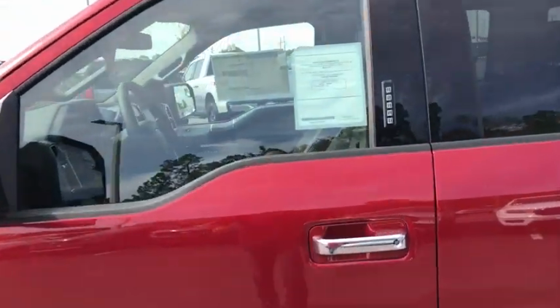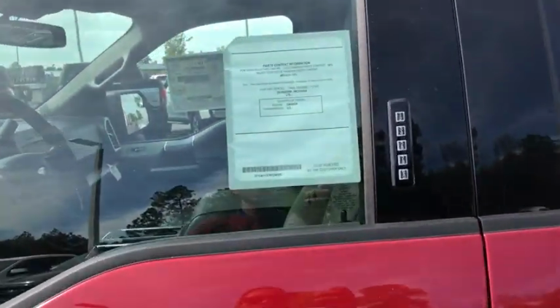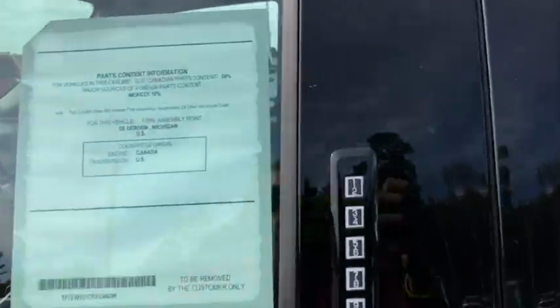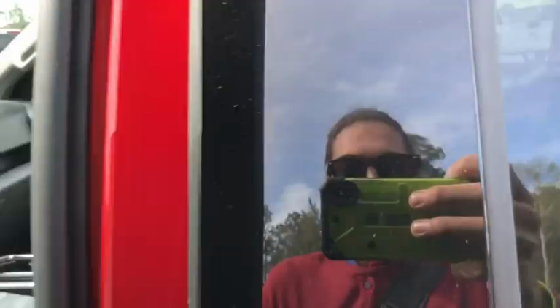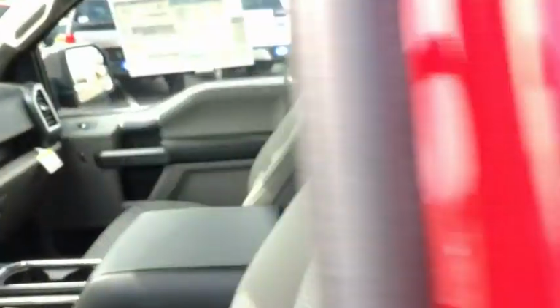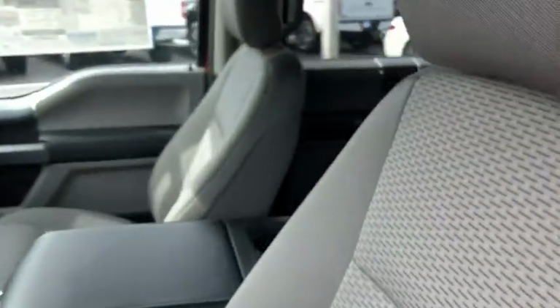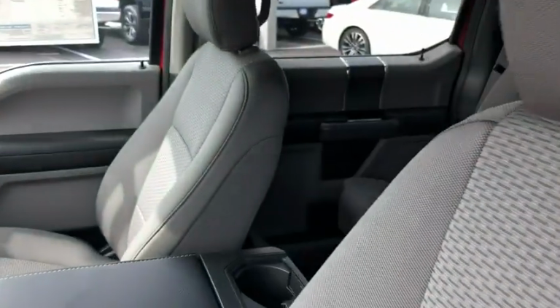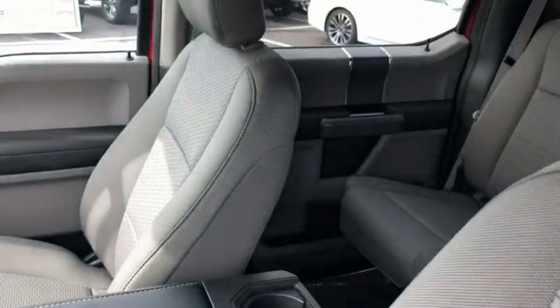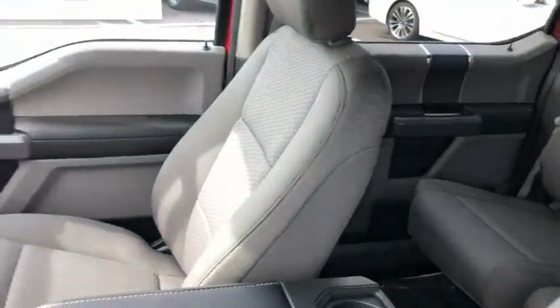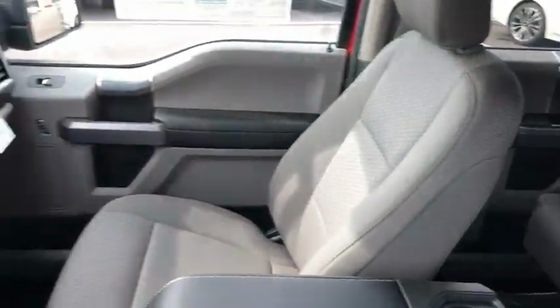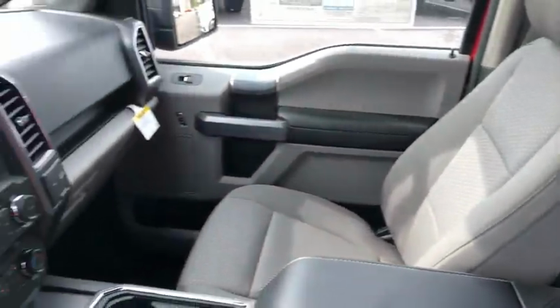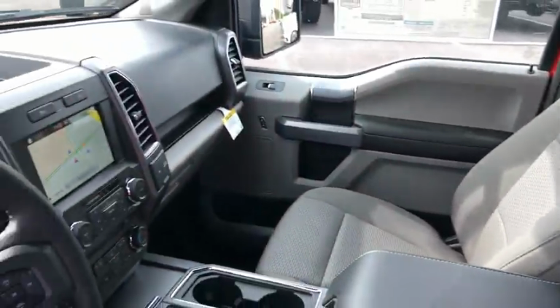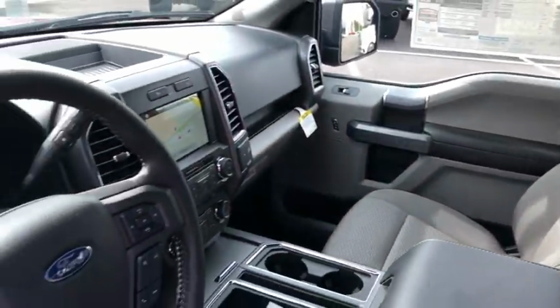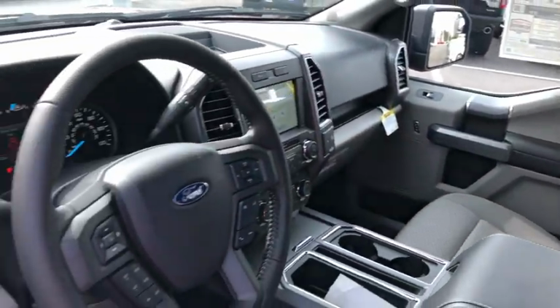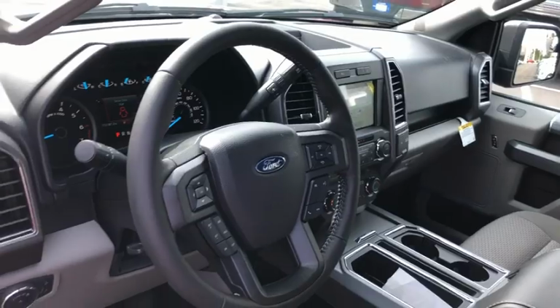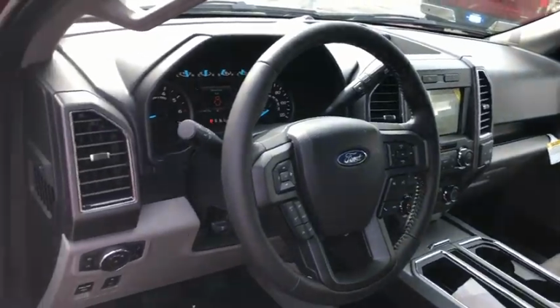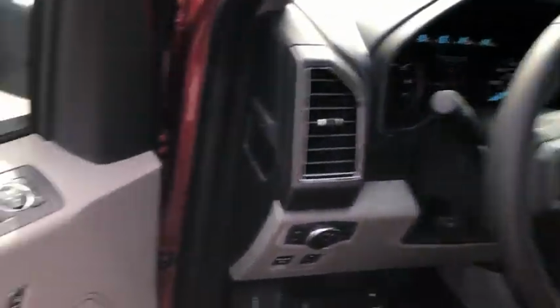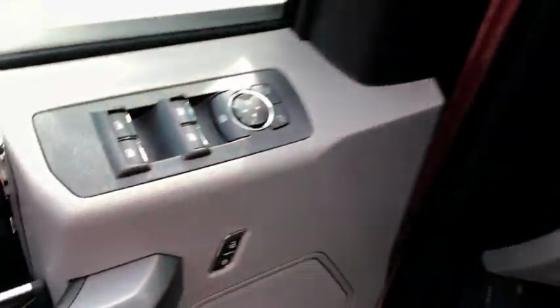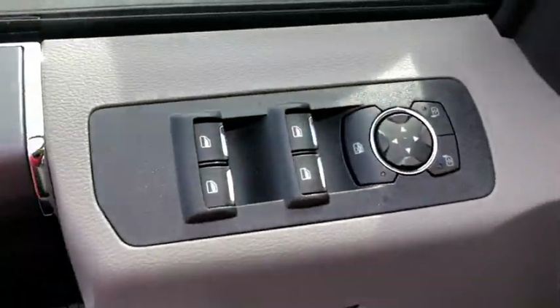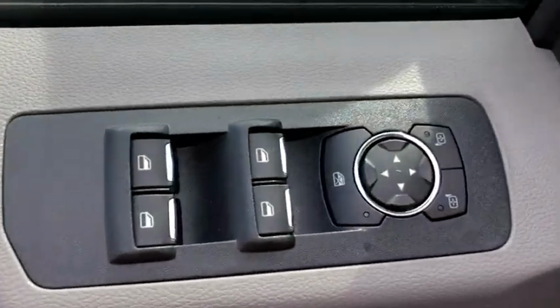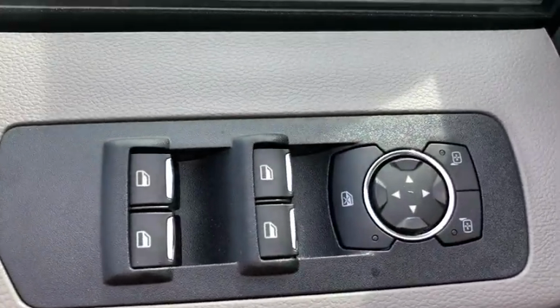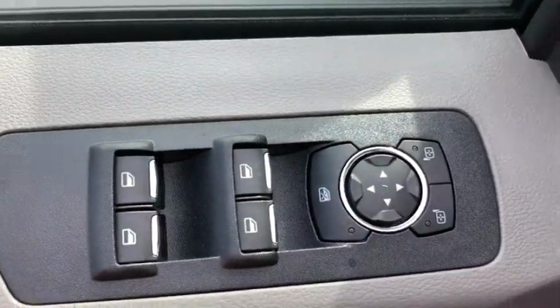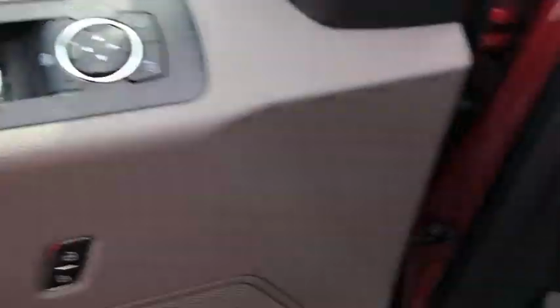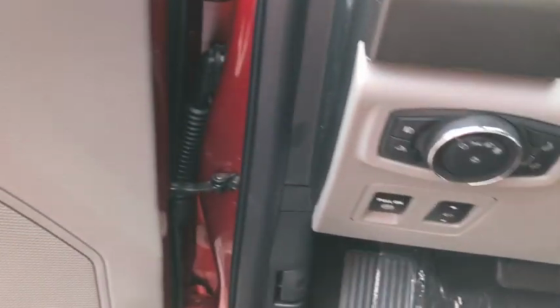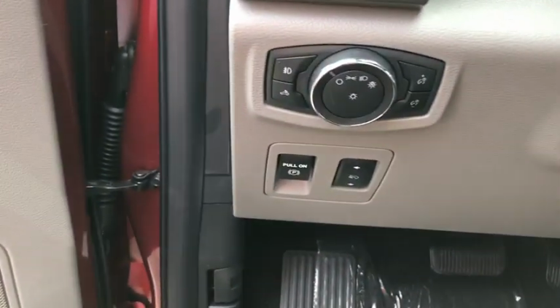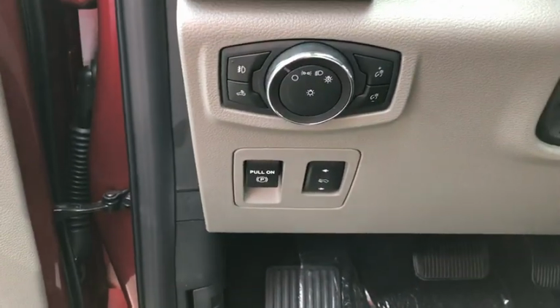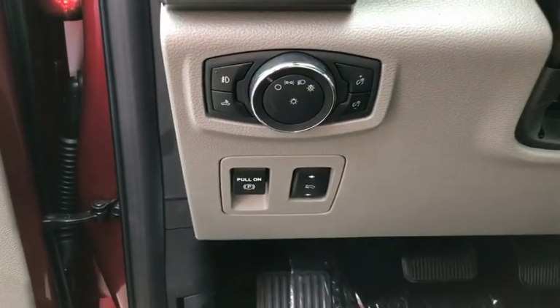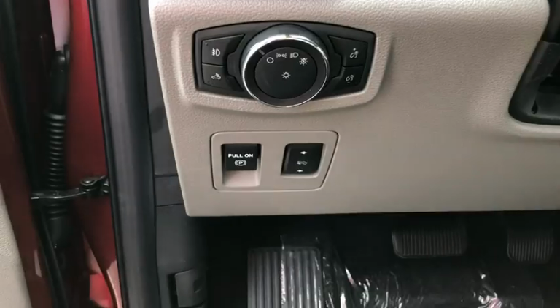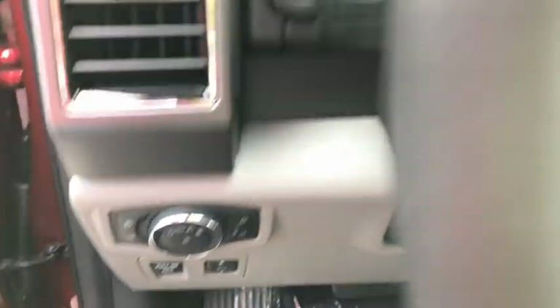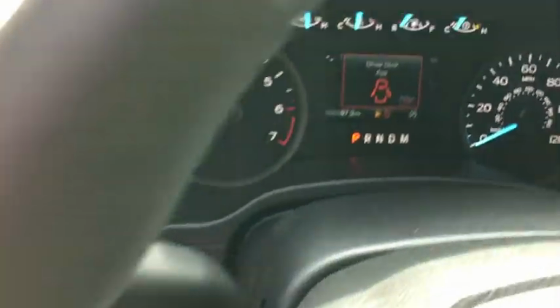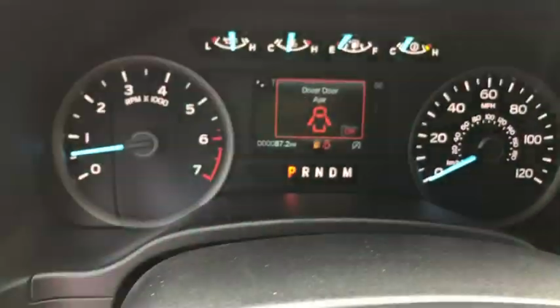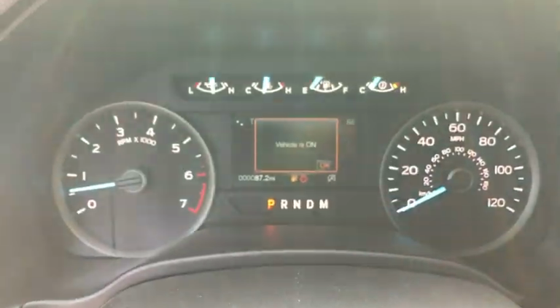Here are some of this vehicle's great options: remote engine start, traction control, dual airbags, leather-wrapped steering wheel, power steering, four-wheel disc brakes, center armrest, electronic stability control.